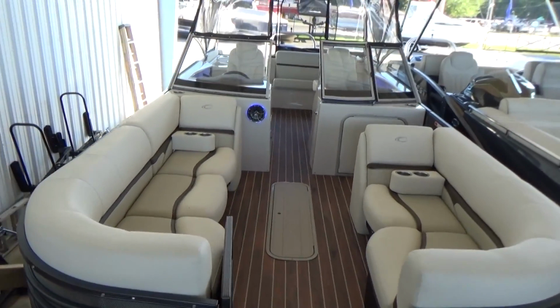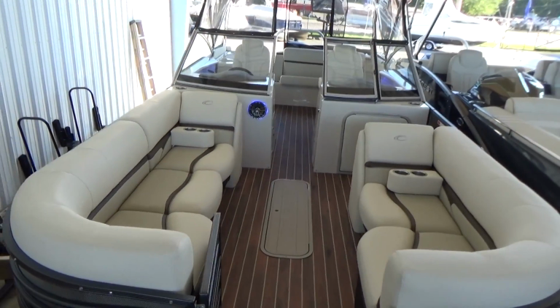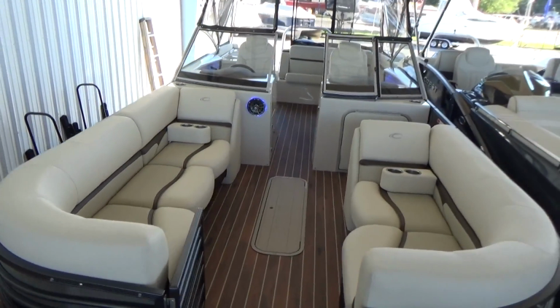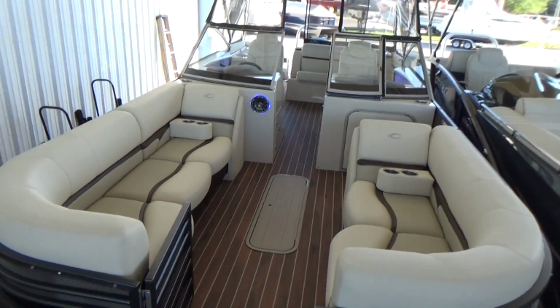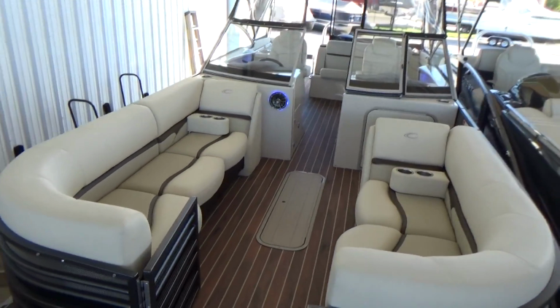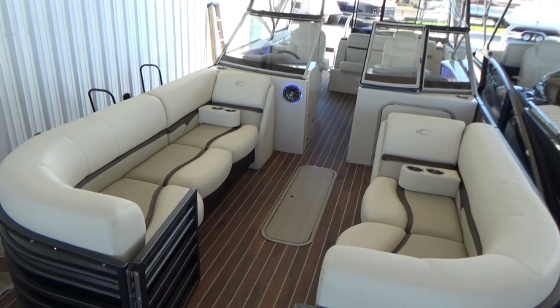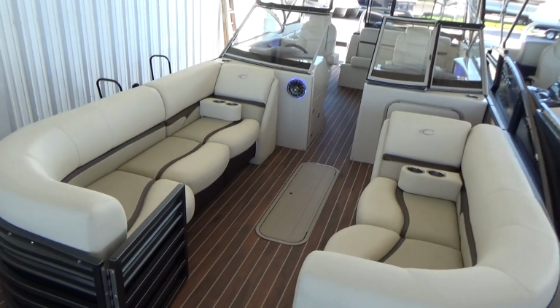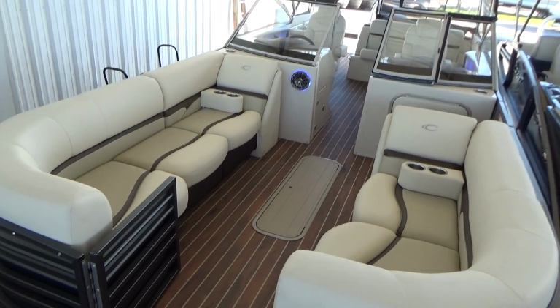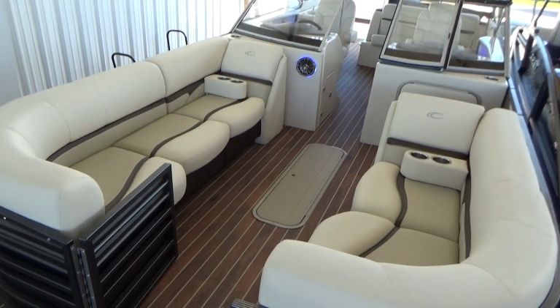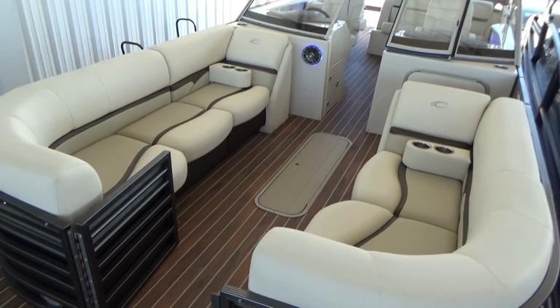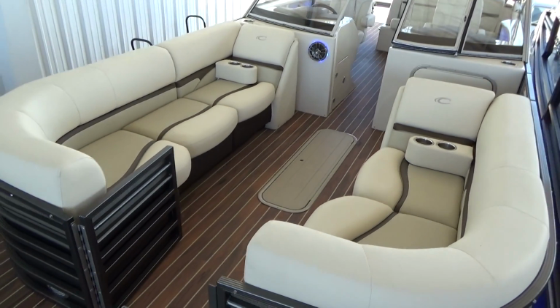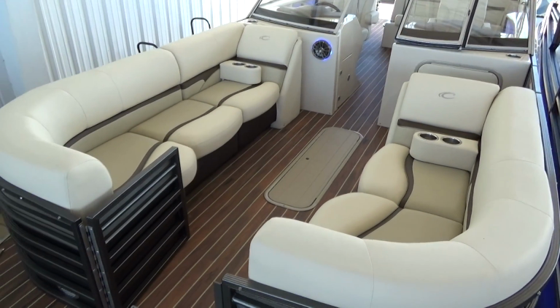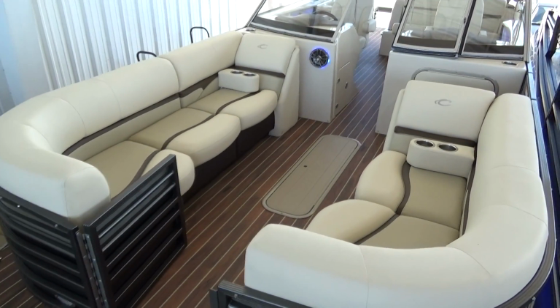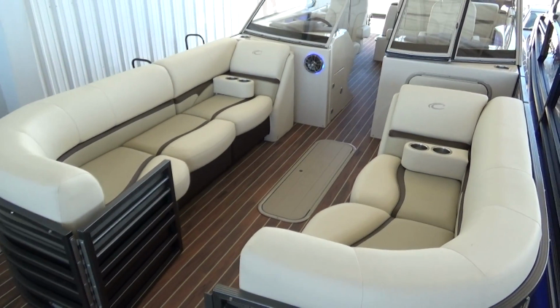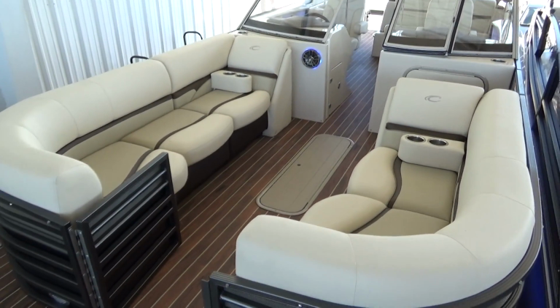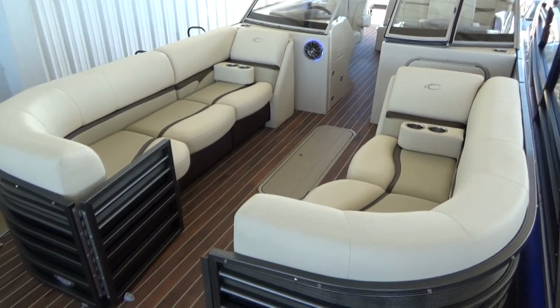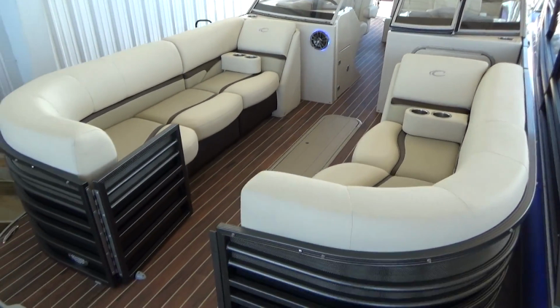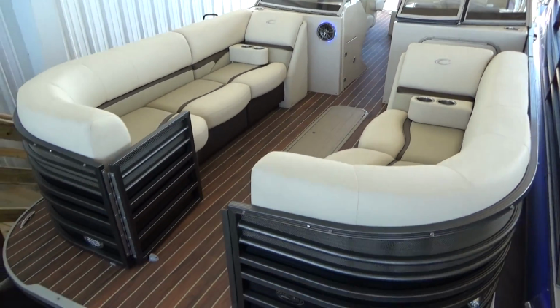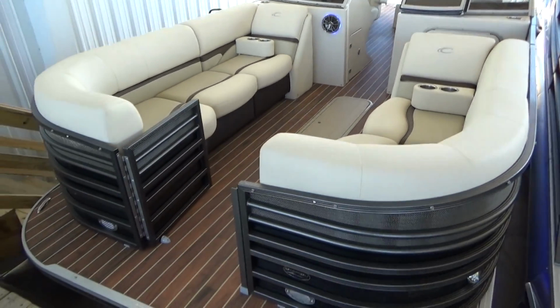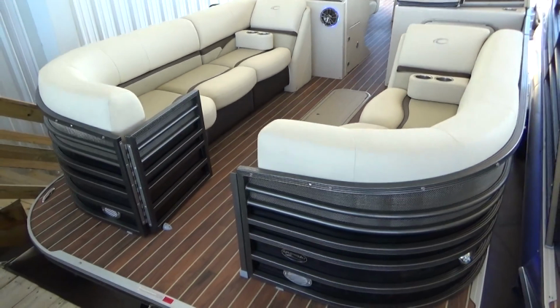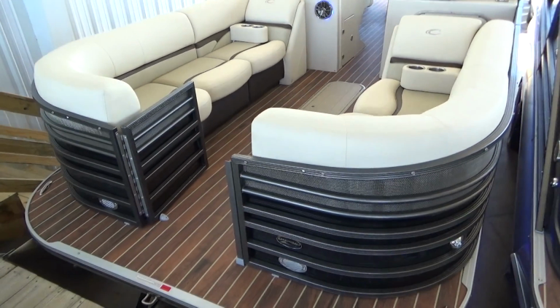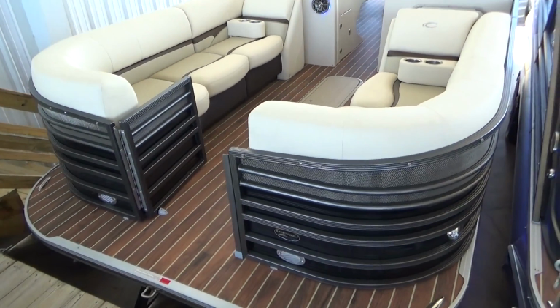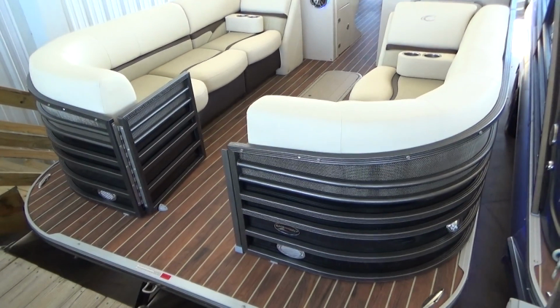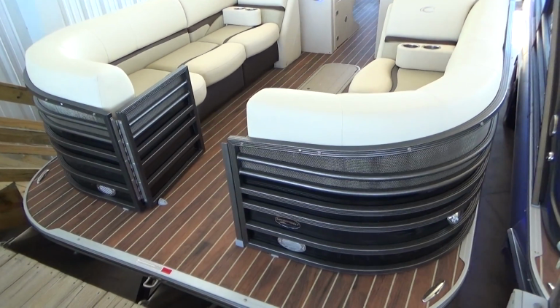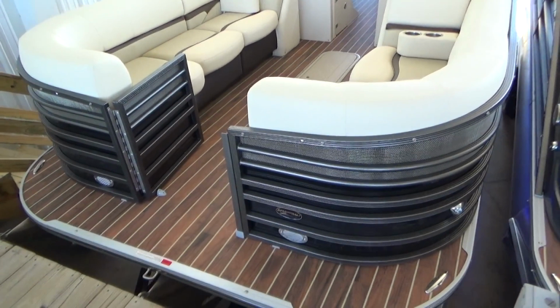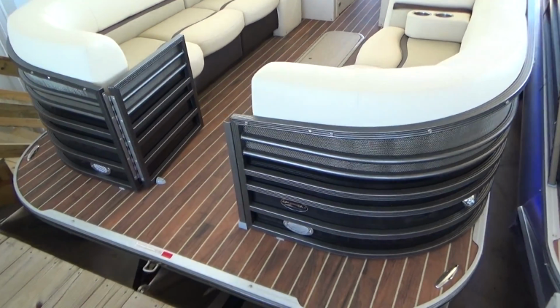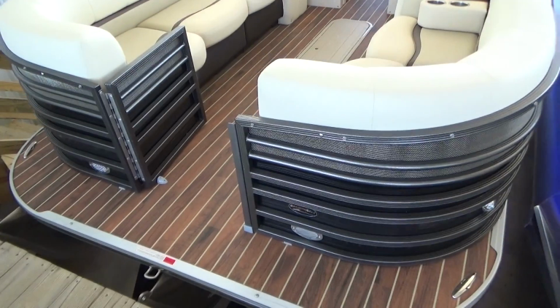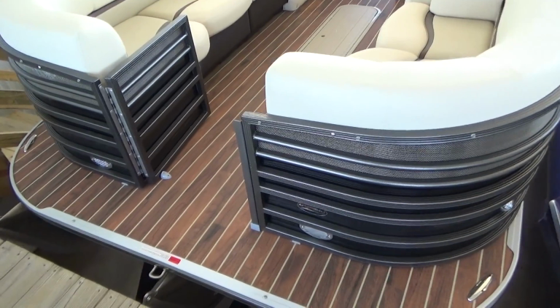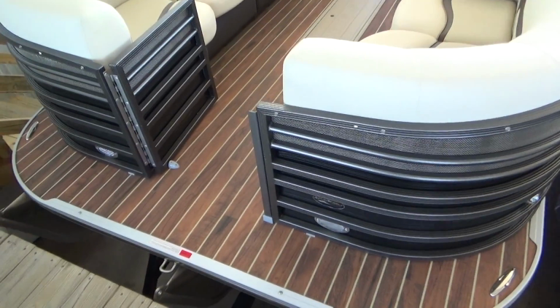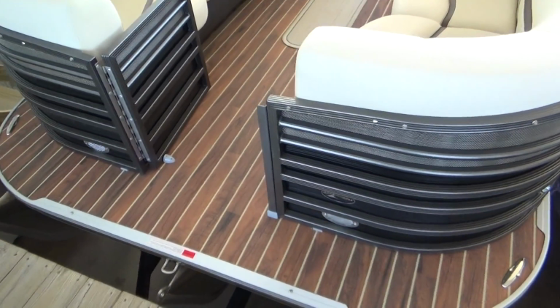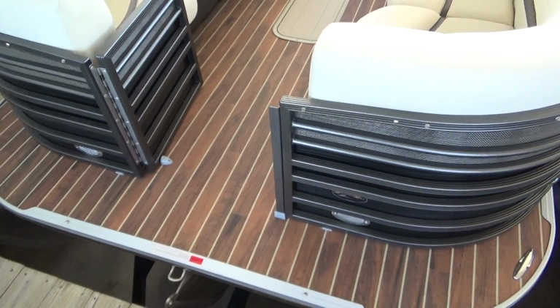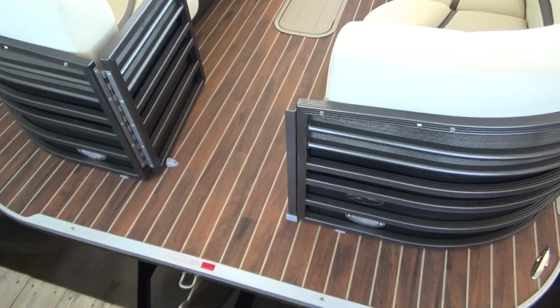The bow of this boat has a lot of great seating, as well as our powder-coated rails and our teak and holly floor.